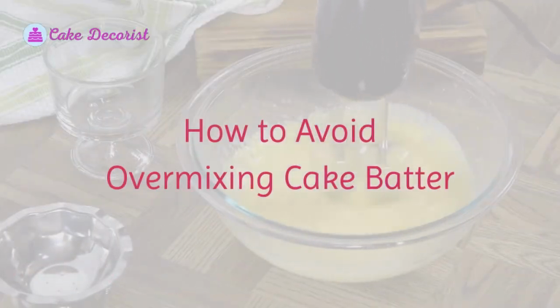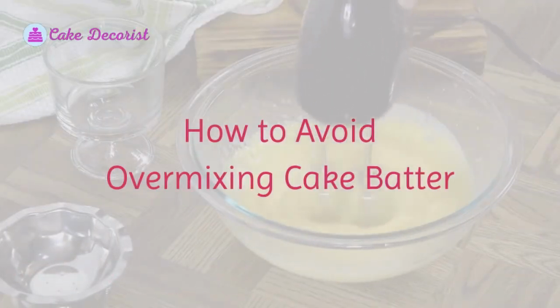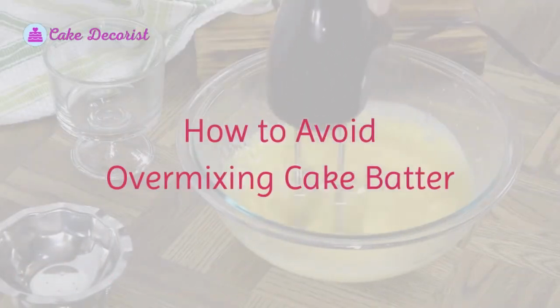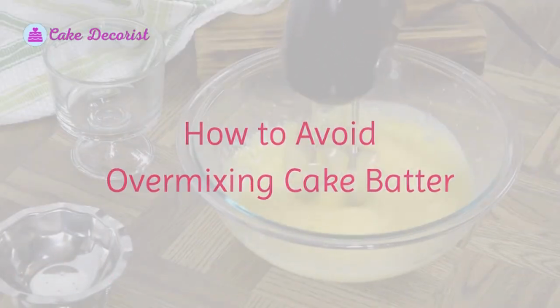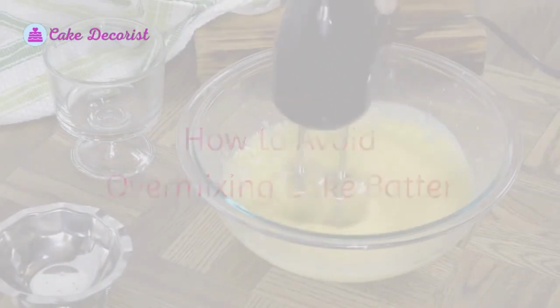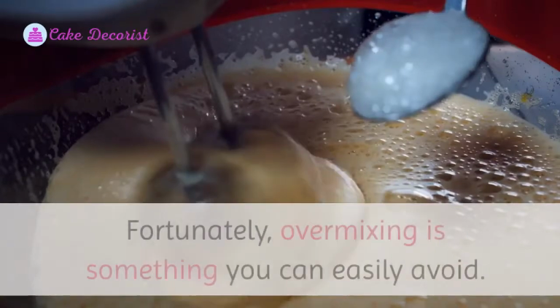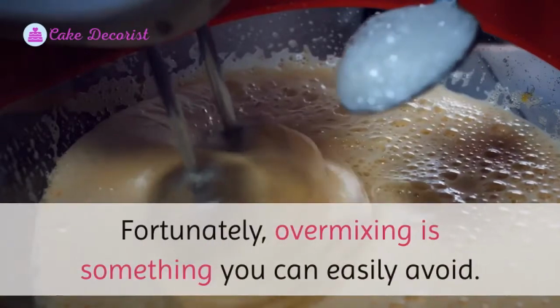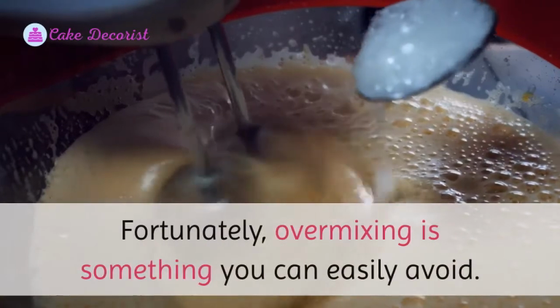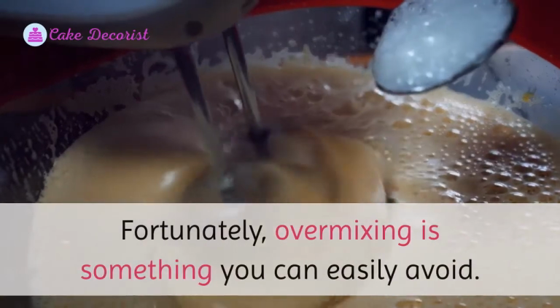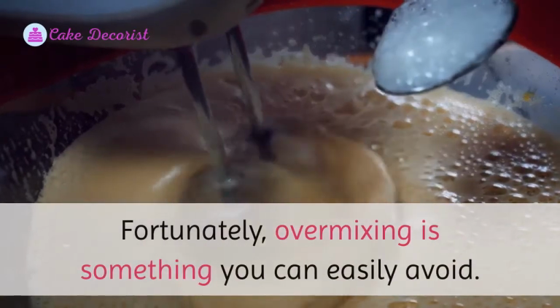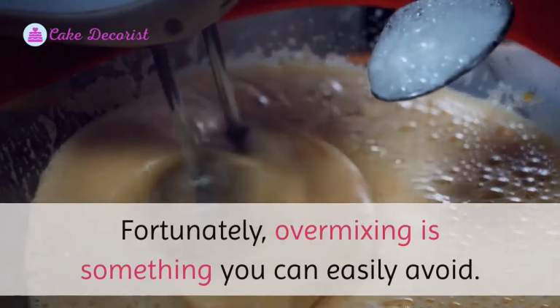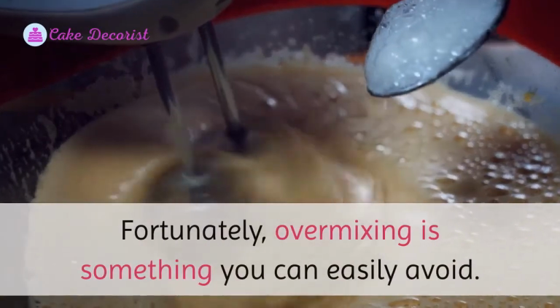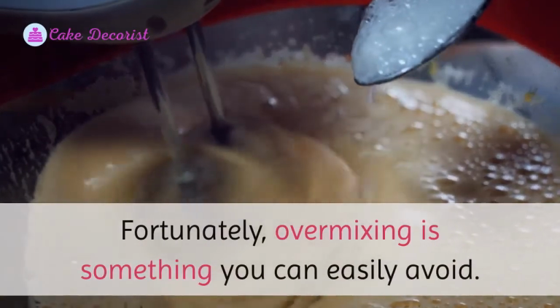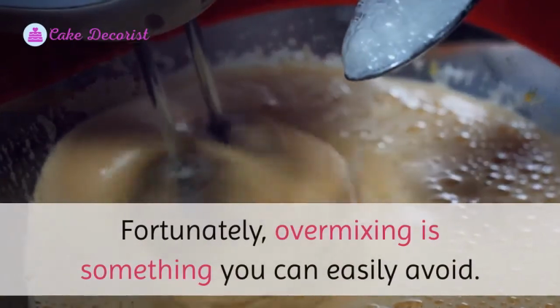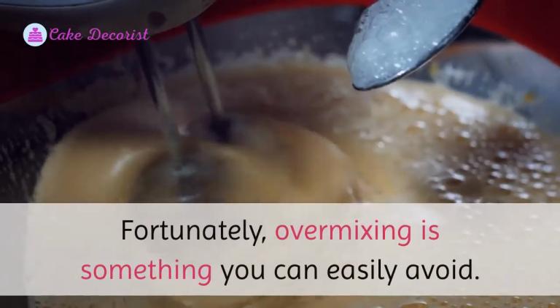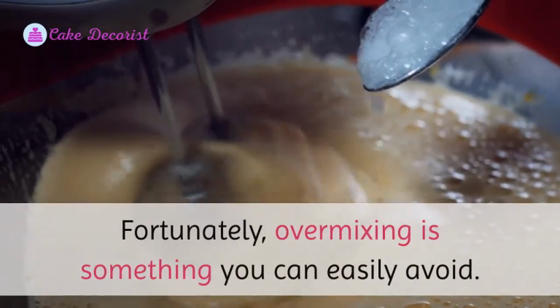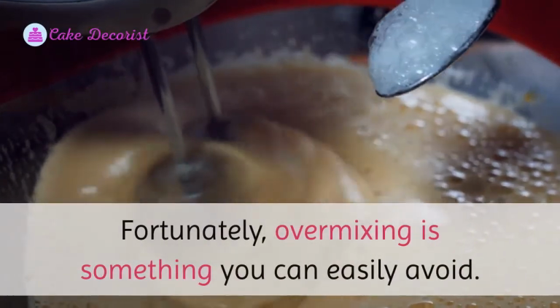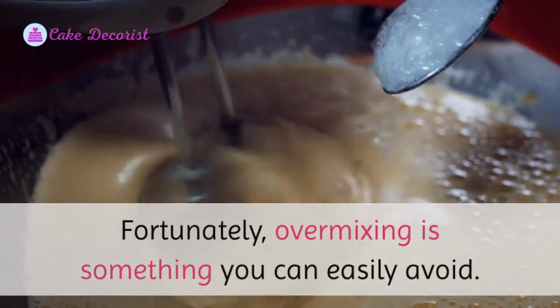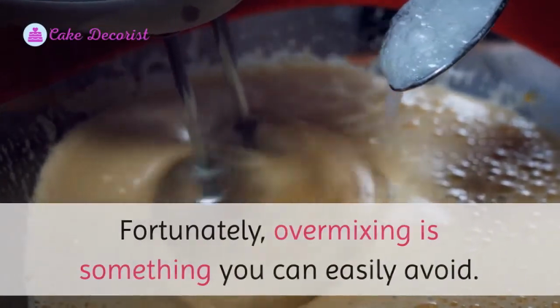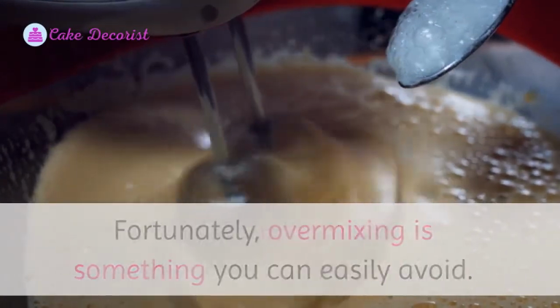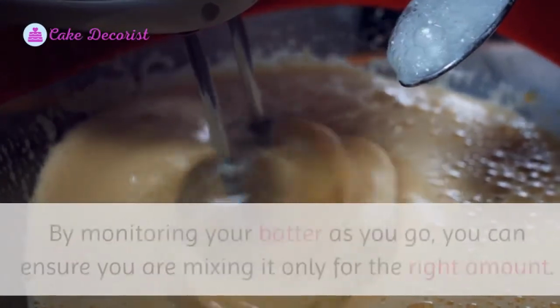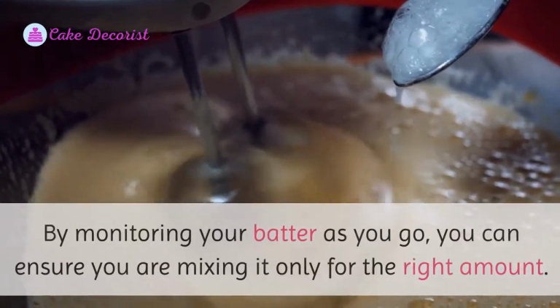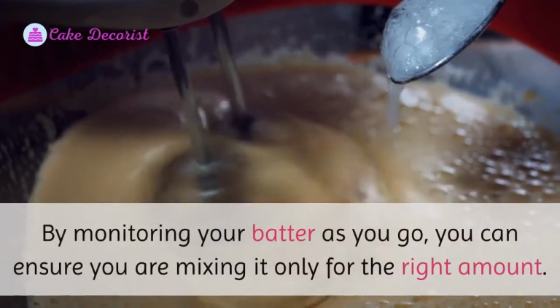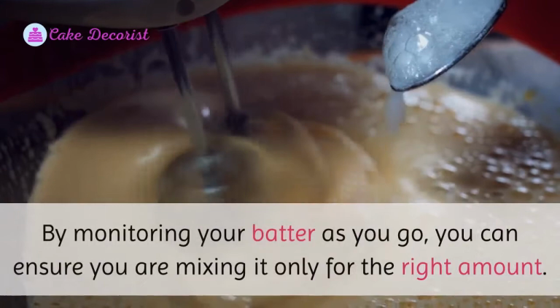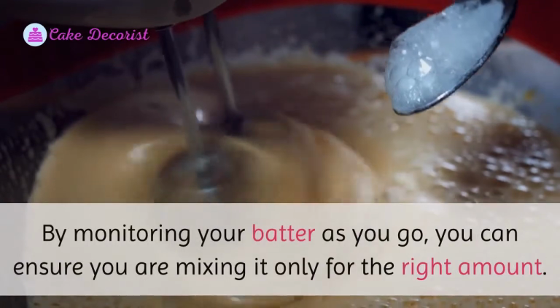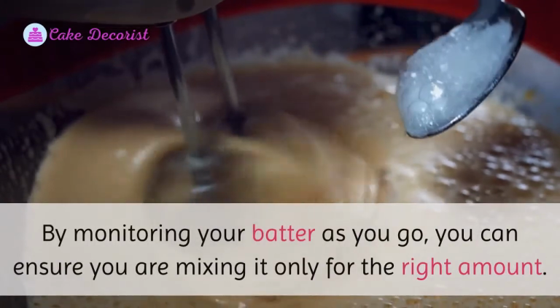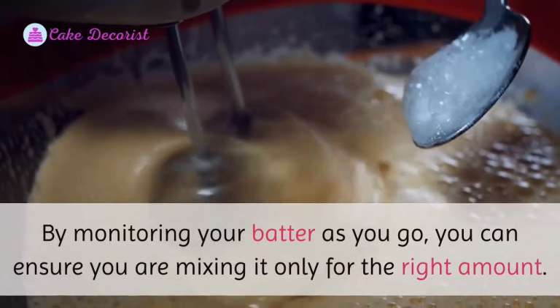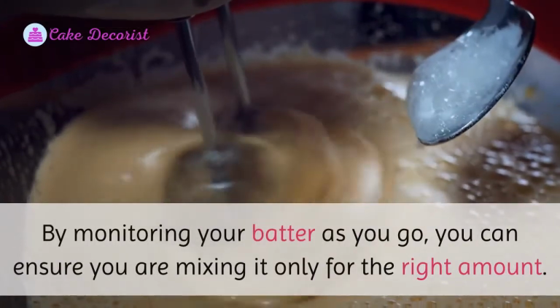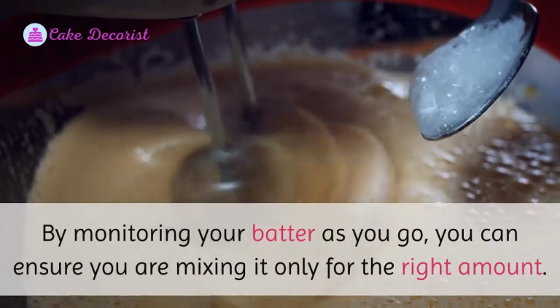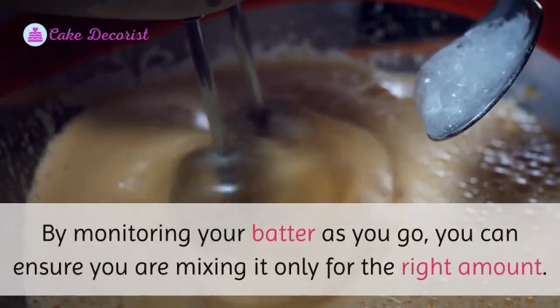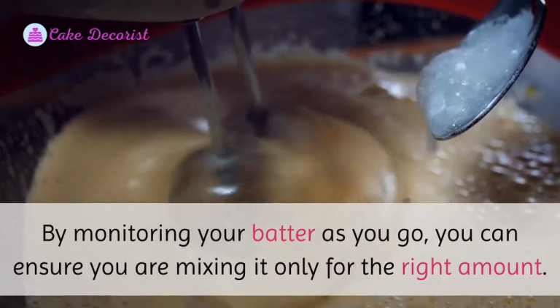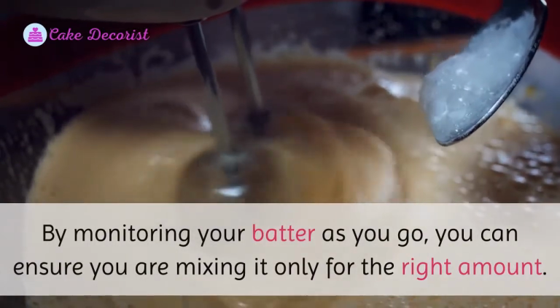How to avoid over mixing cake batter: fortunately, over mixing is something you can easily avoid by monitoring your batter as you go. You can ensure you are mixing it only for the right amount.